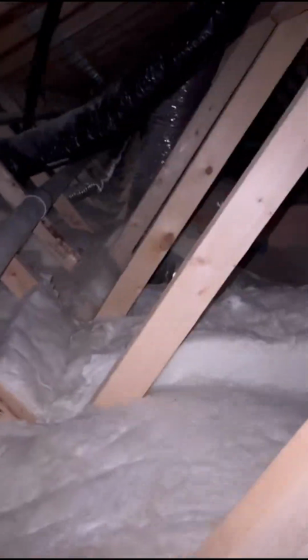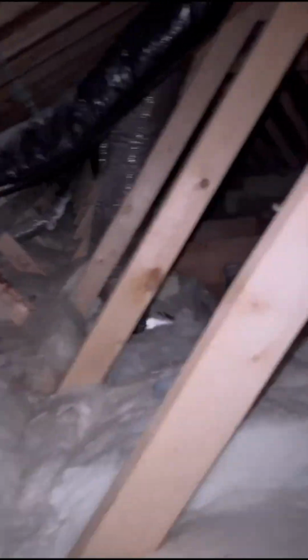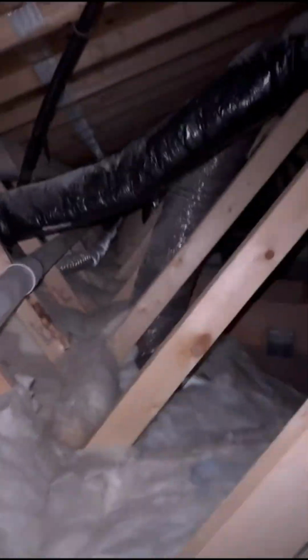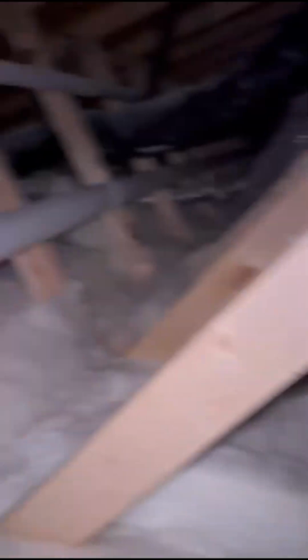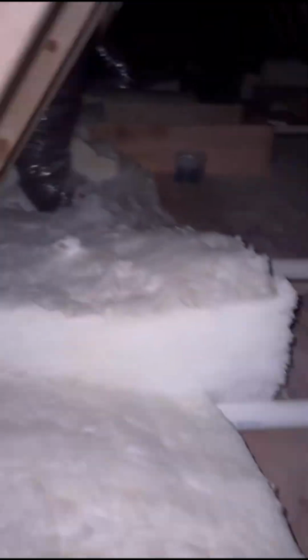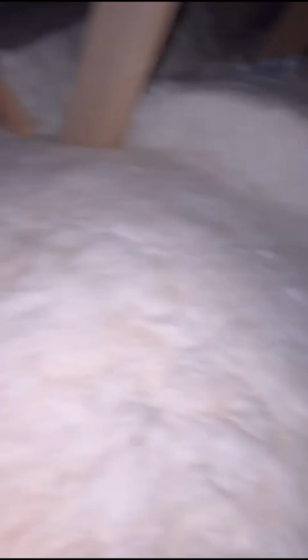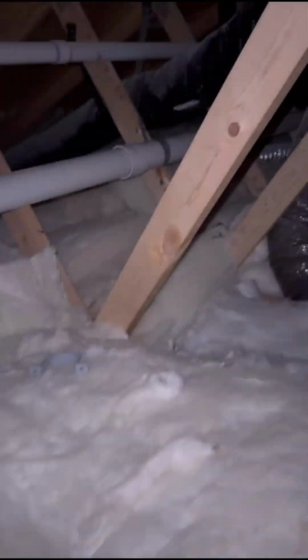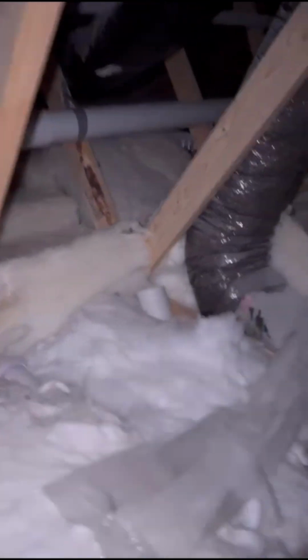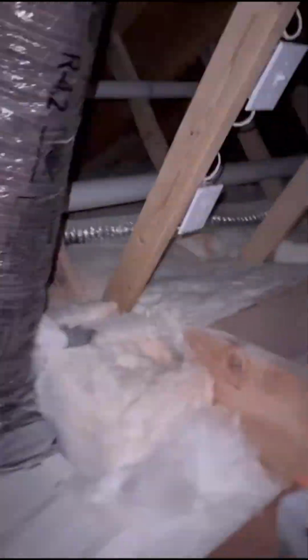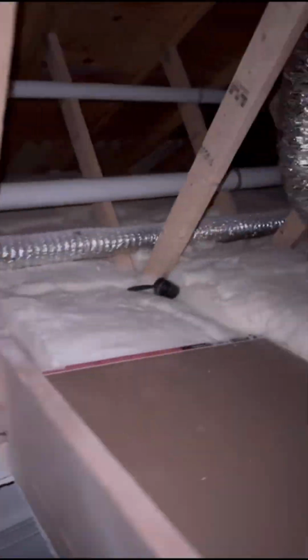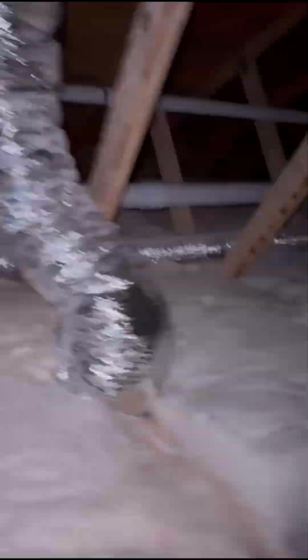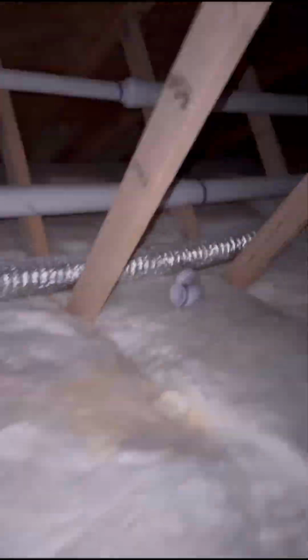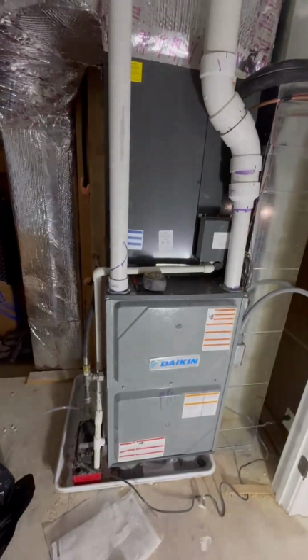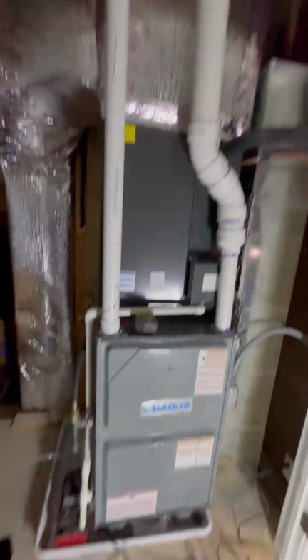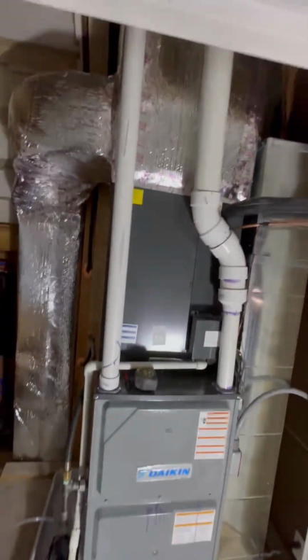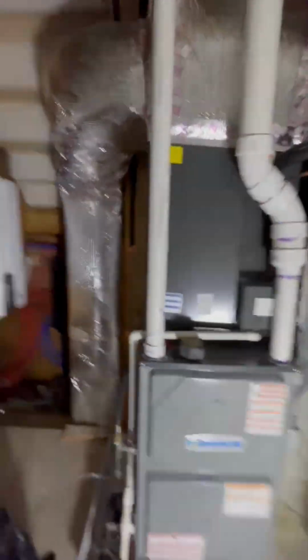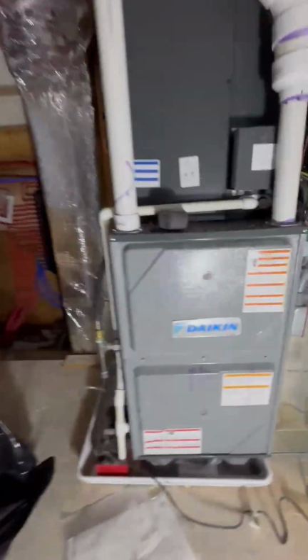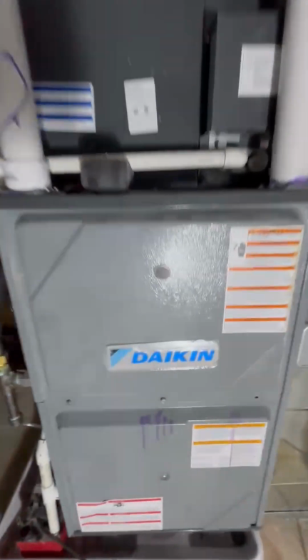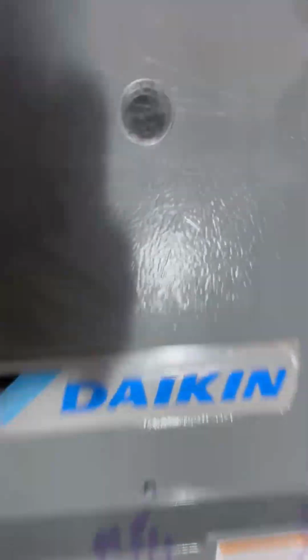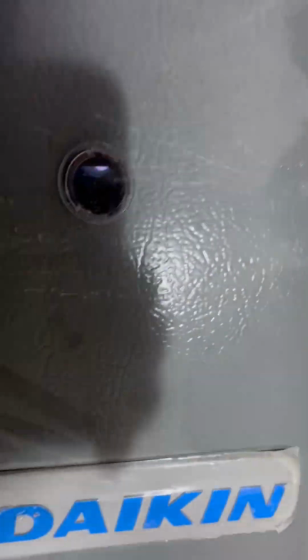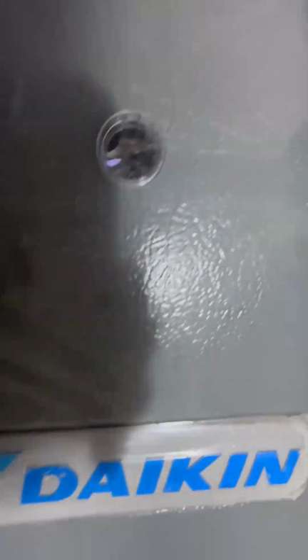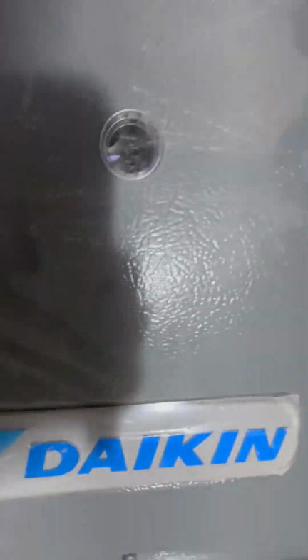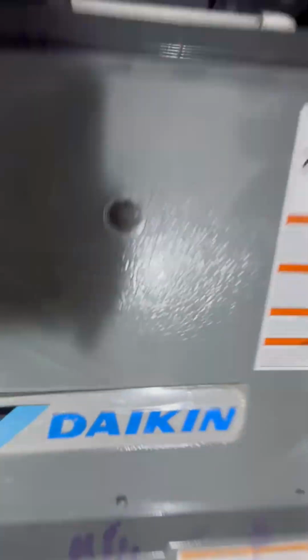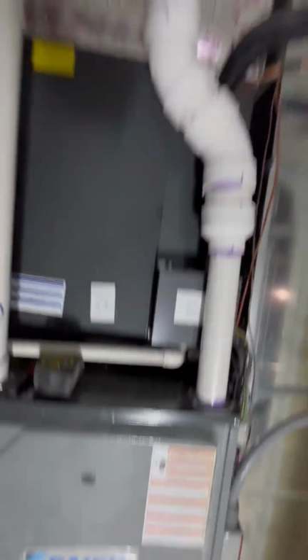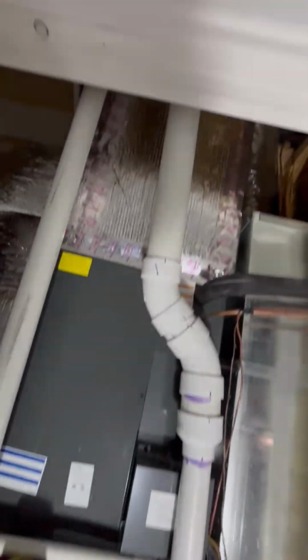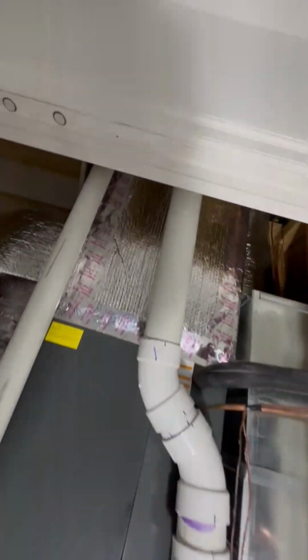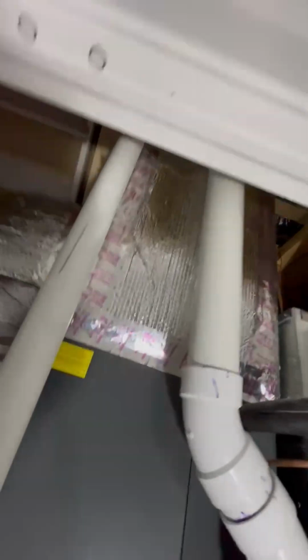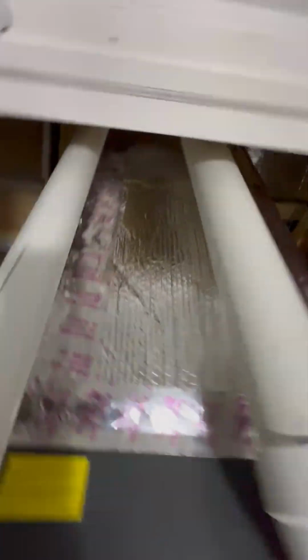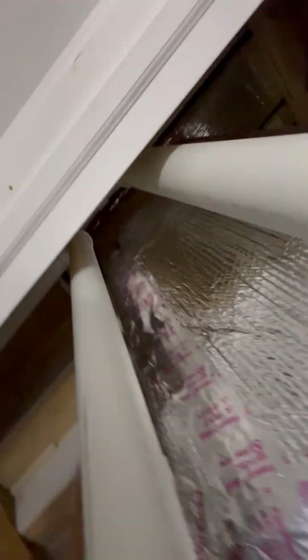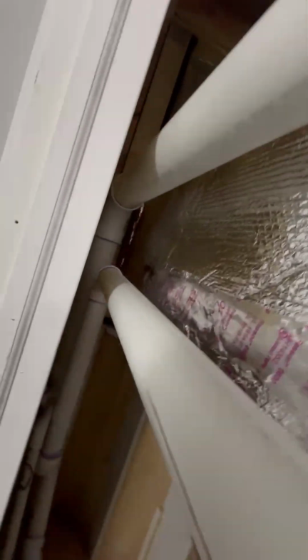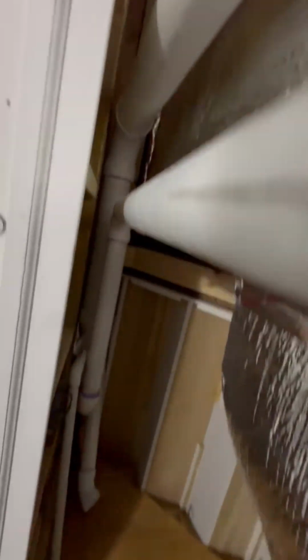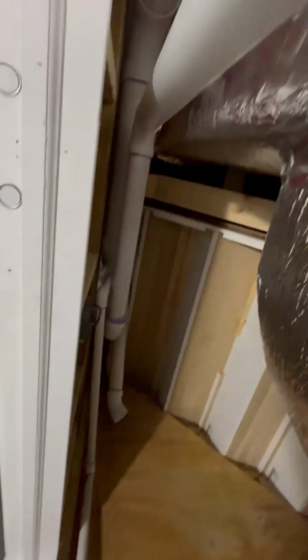We maintained the 3-inch exhaust through the 35-foot run to the exterior. This last system is technically not in the attic; however, the owner did not want us to run on the exterior at the lower level.